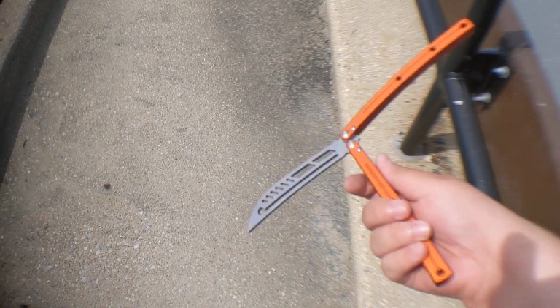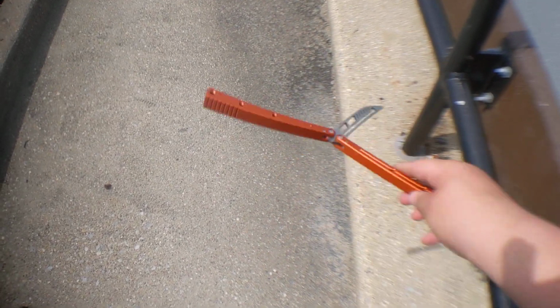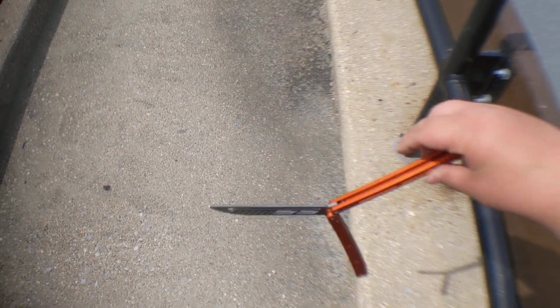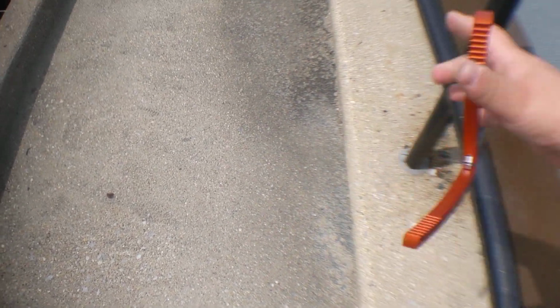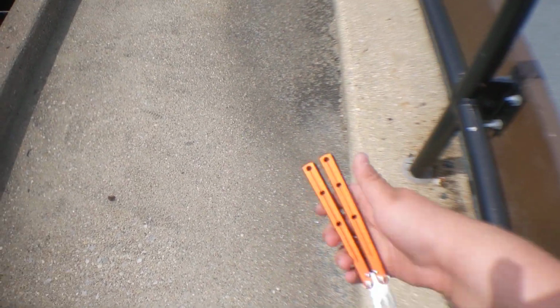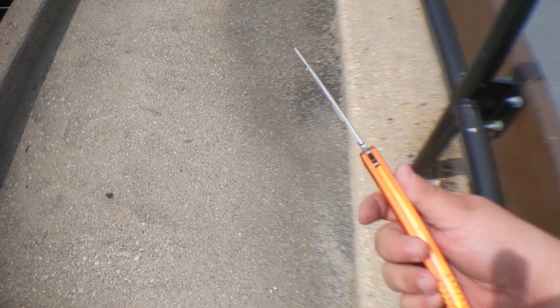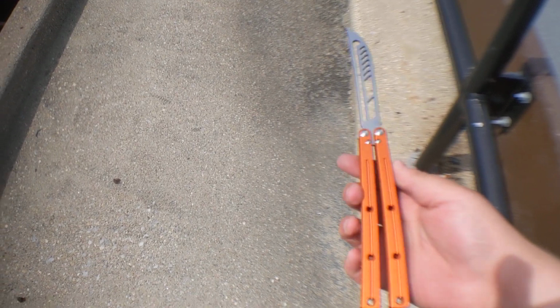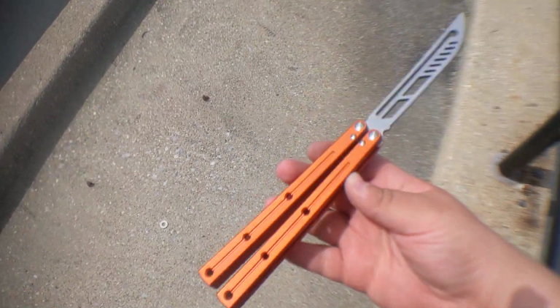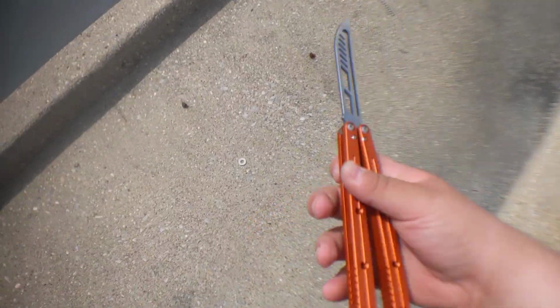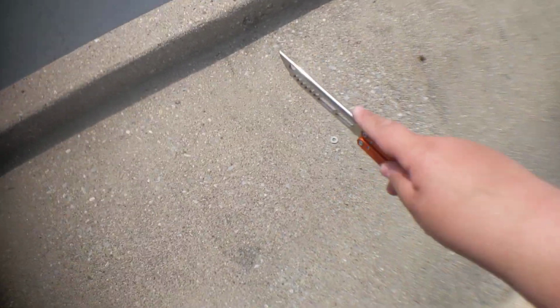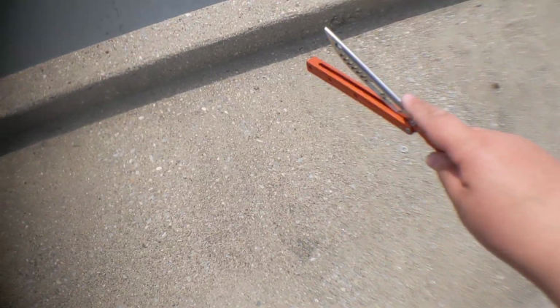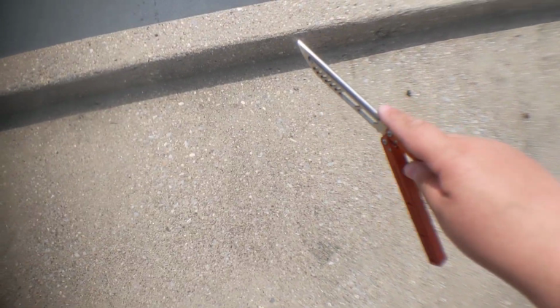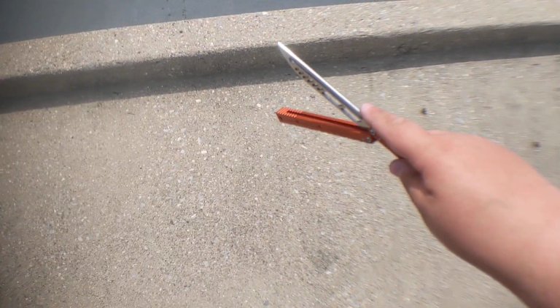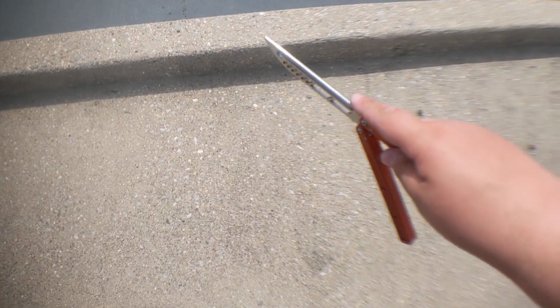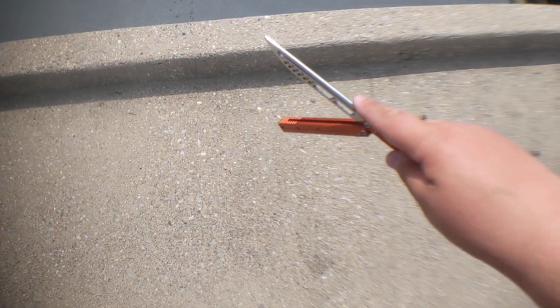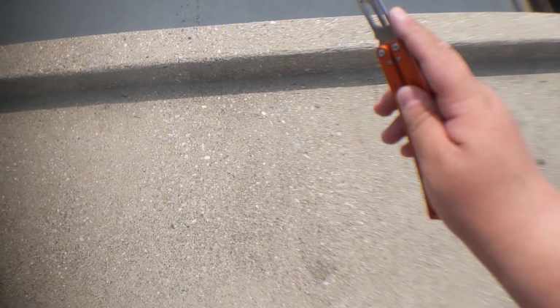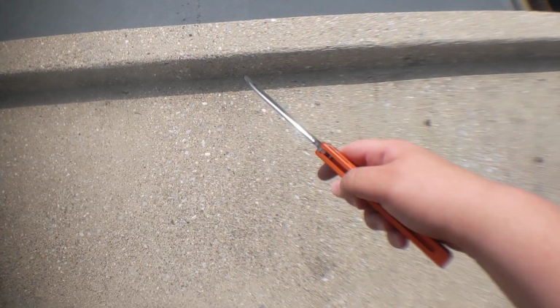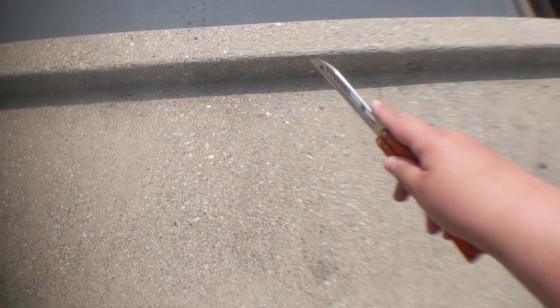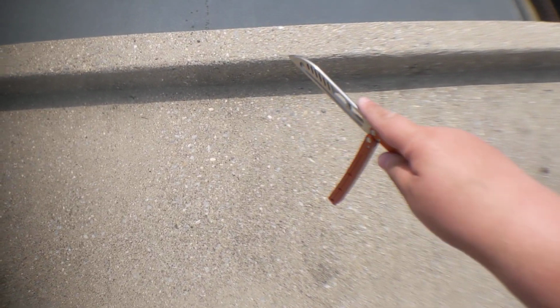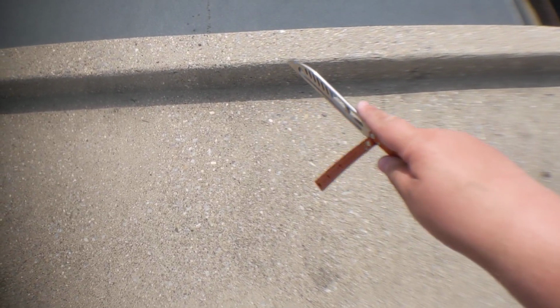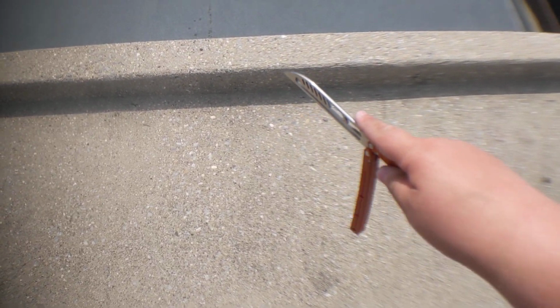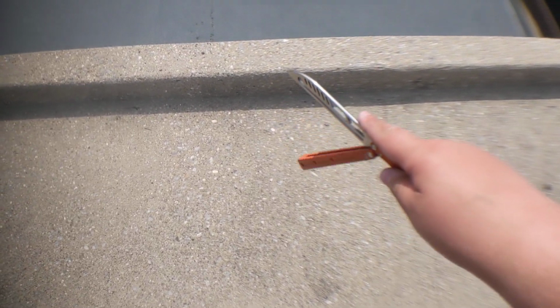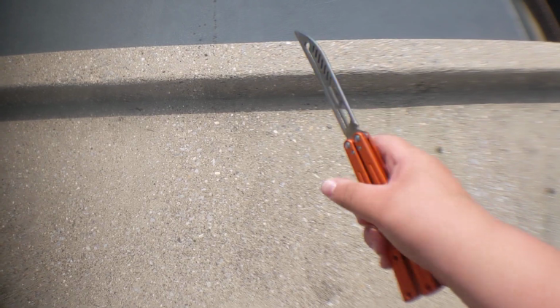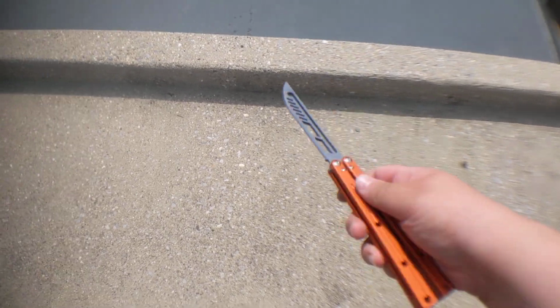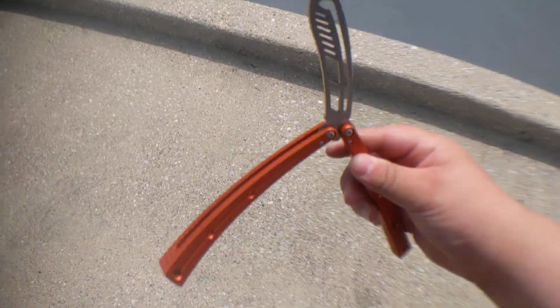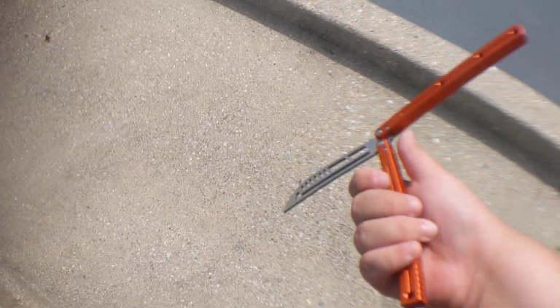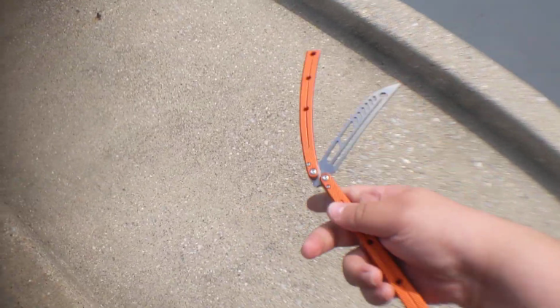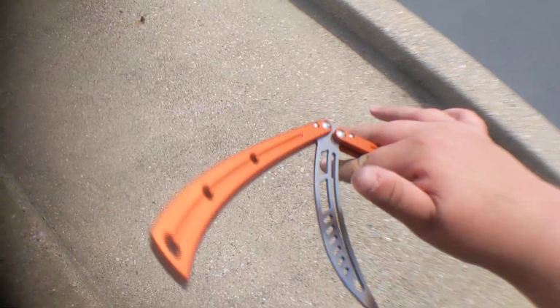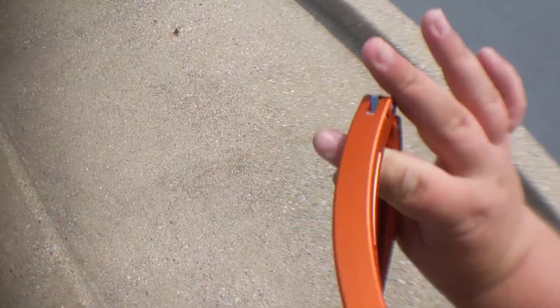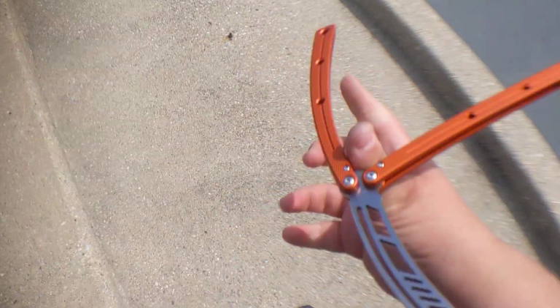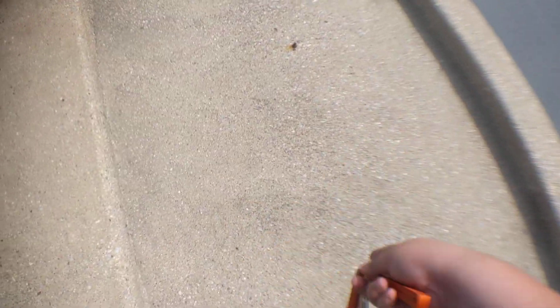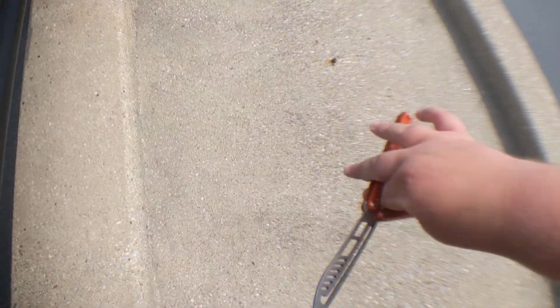Overall this is a fantastic flipper. I also haven't oiled this either and it's still pretty smooth.